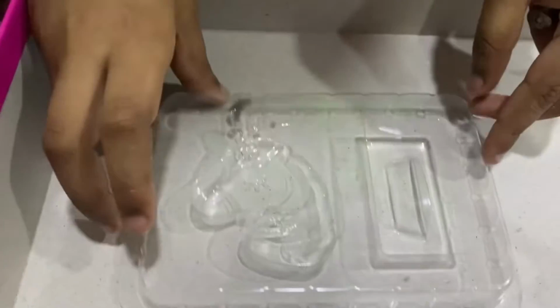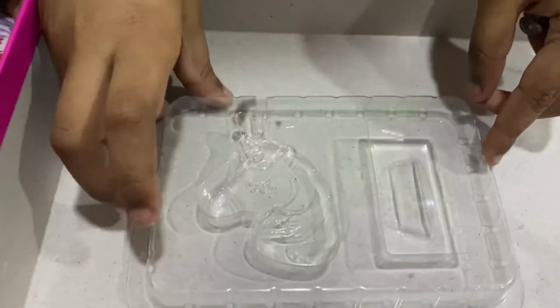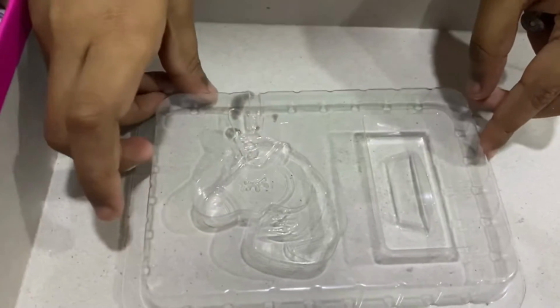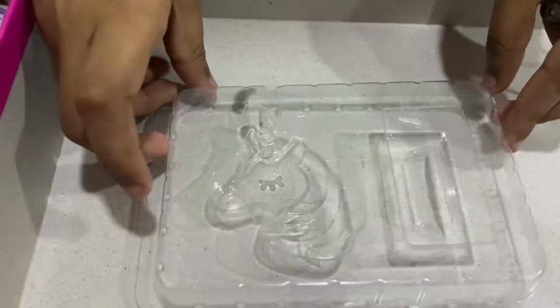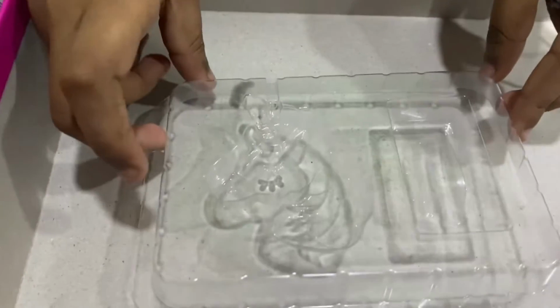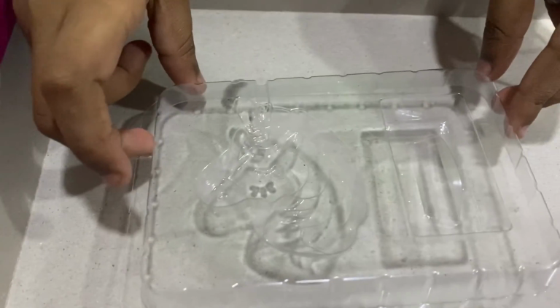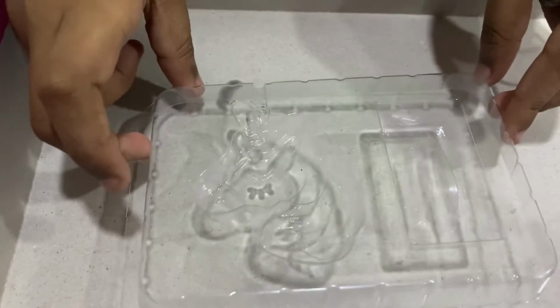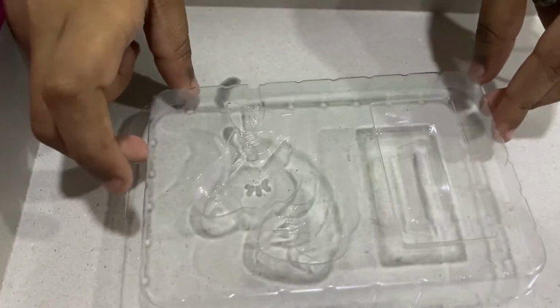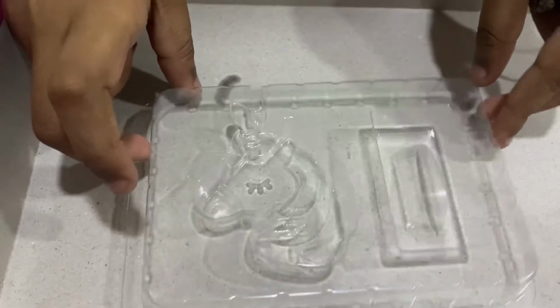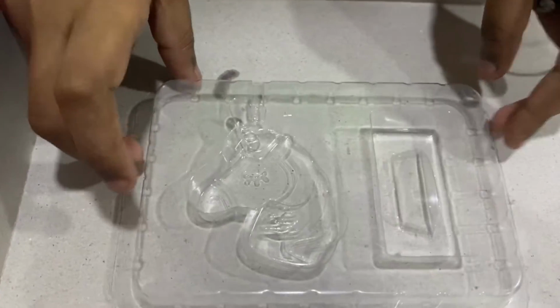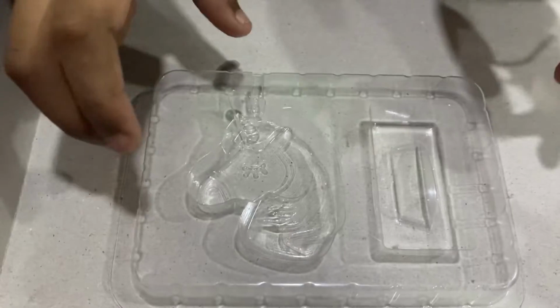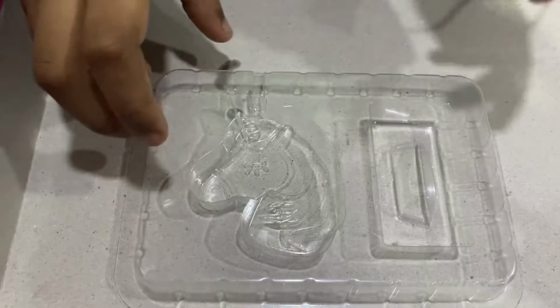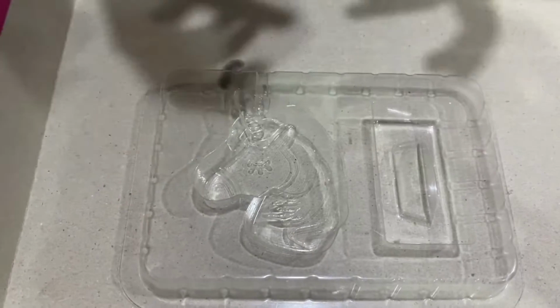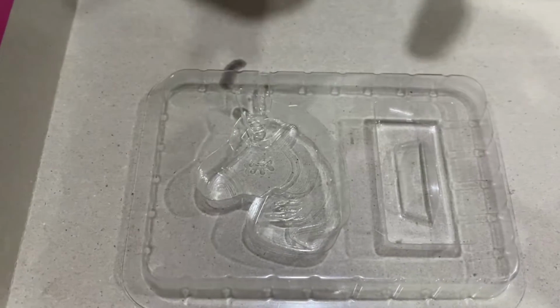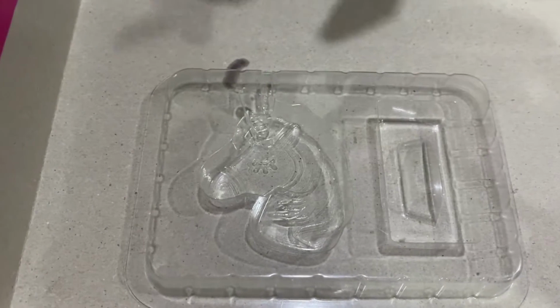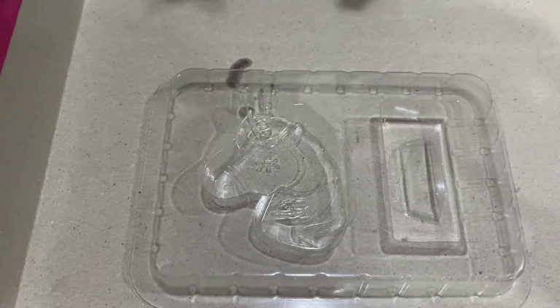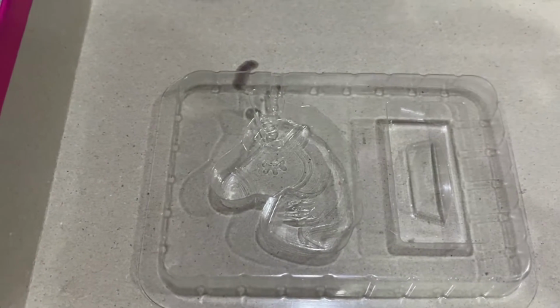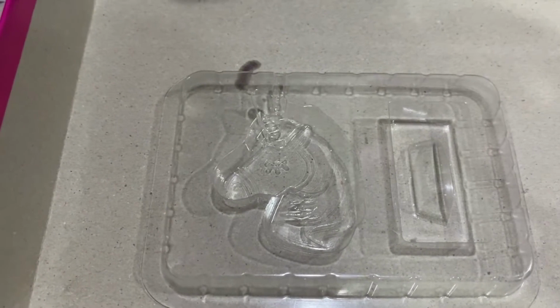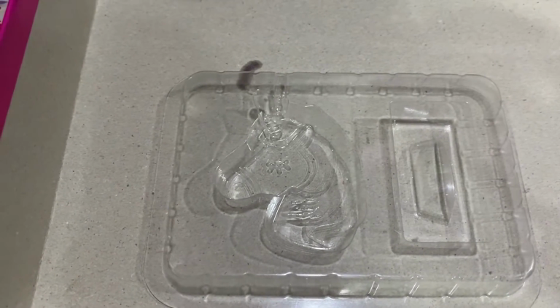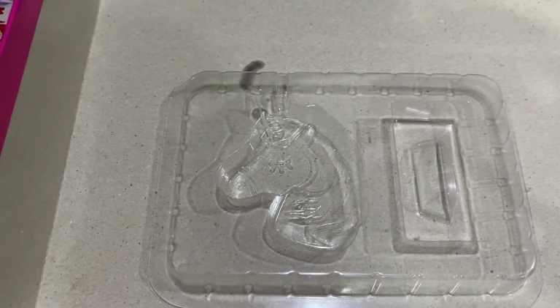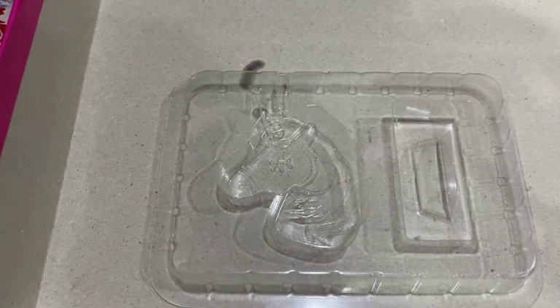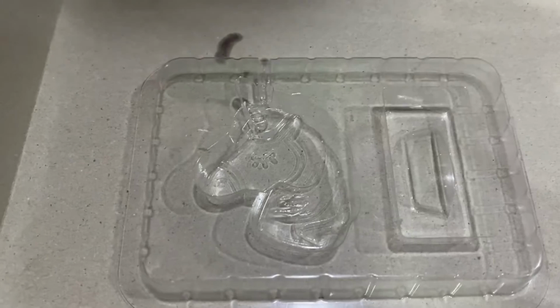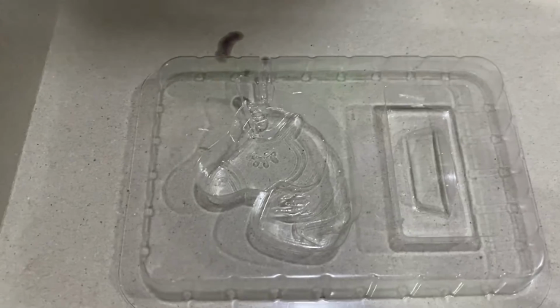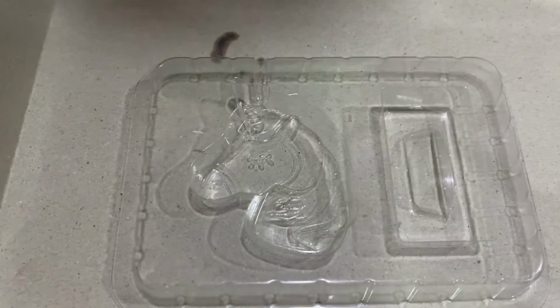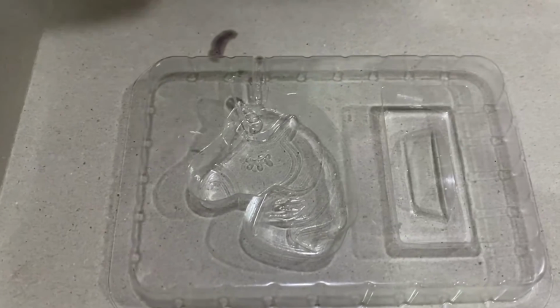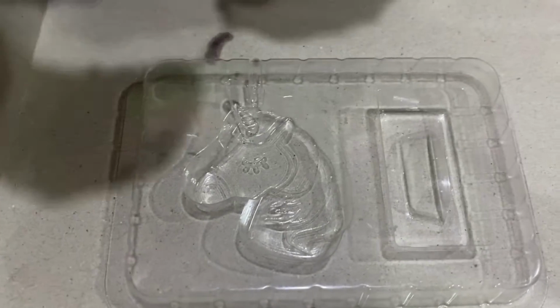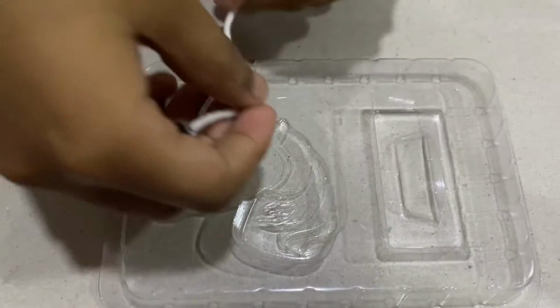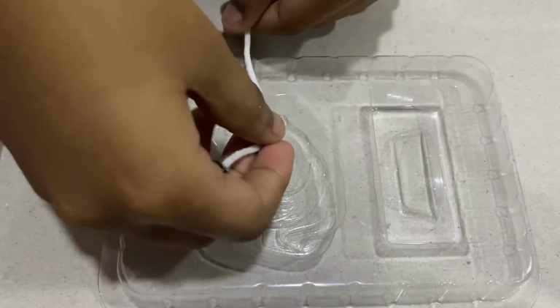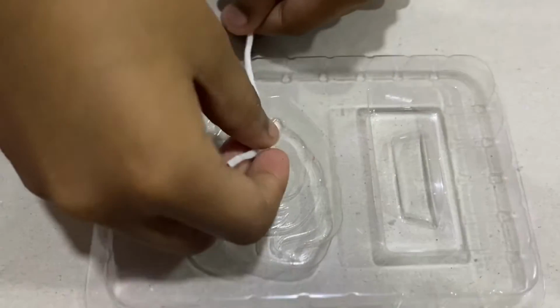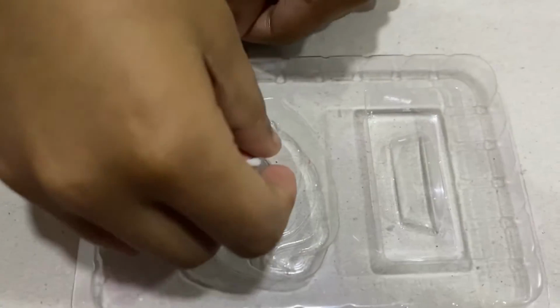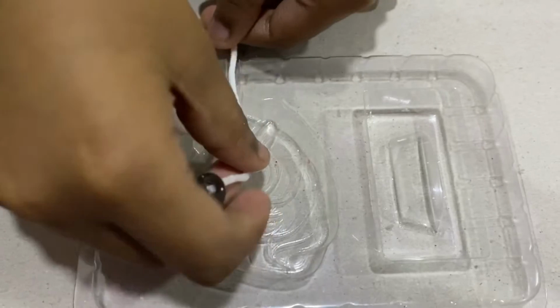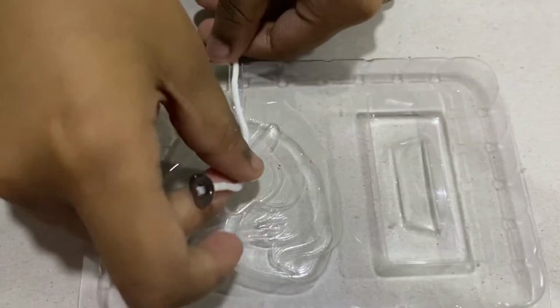I have this unicorn mold. I will keep the wick like this.